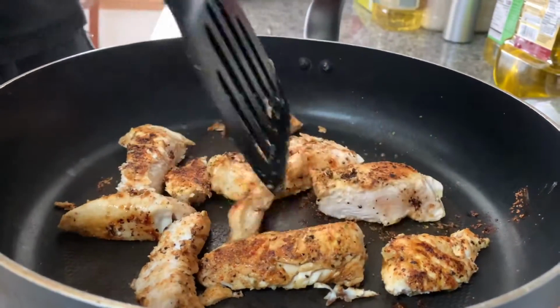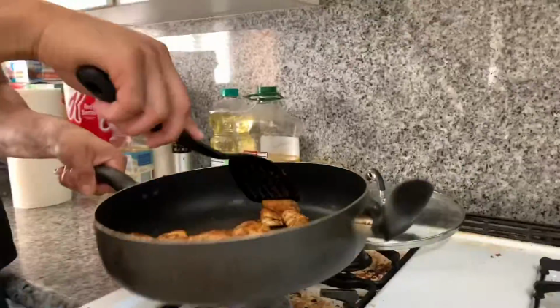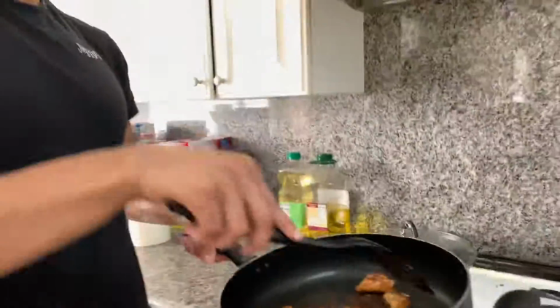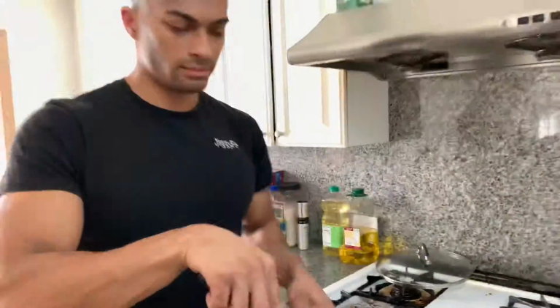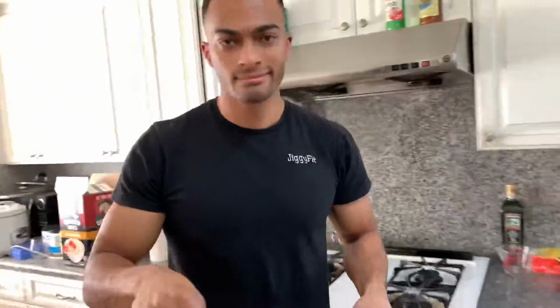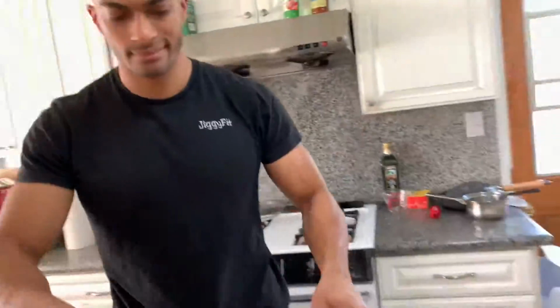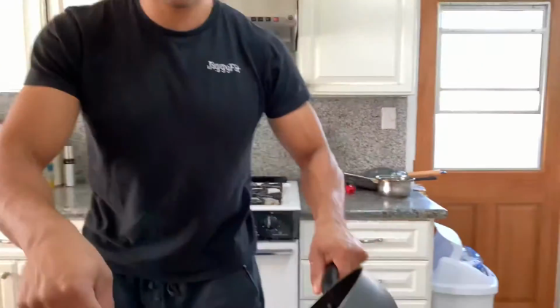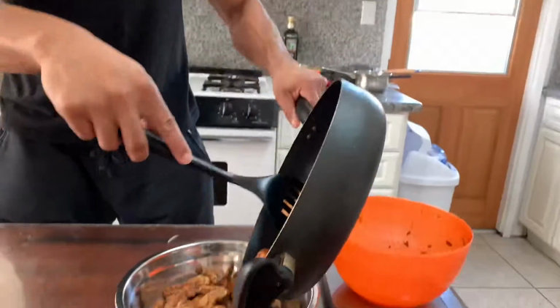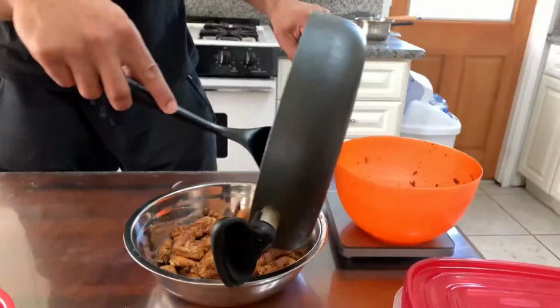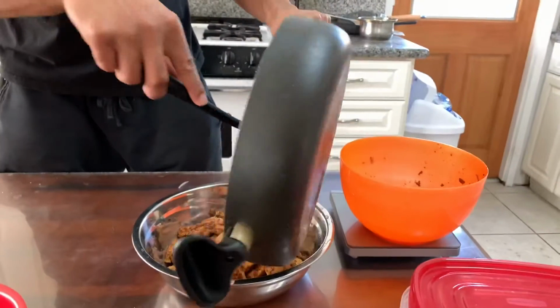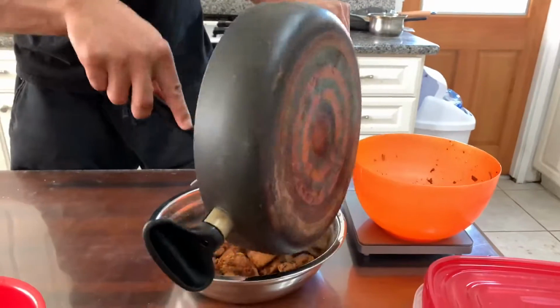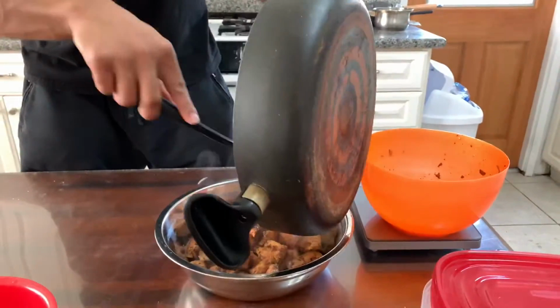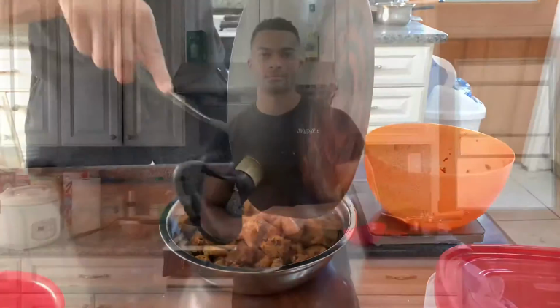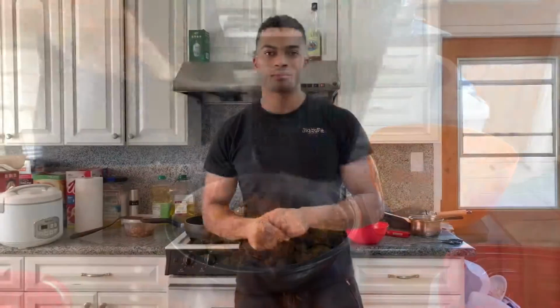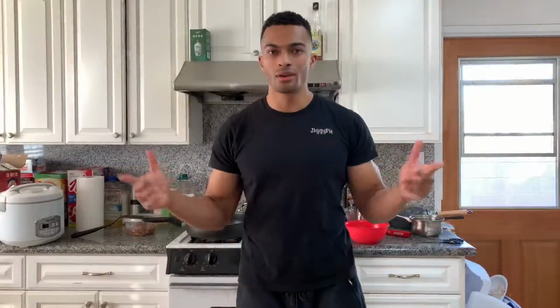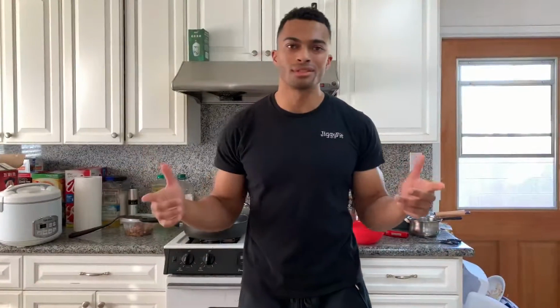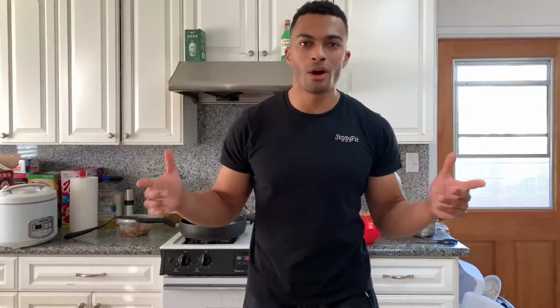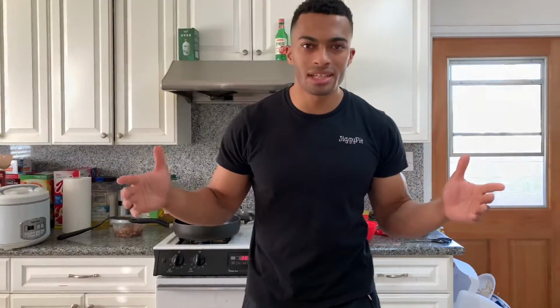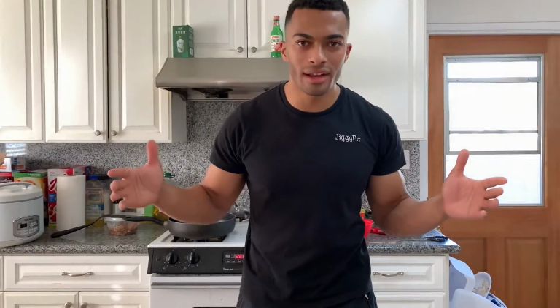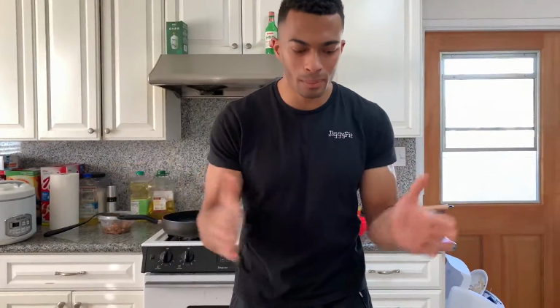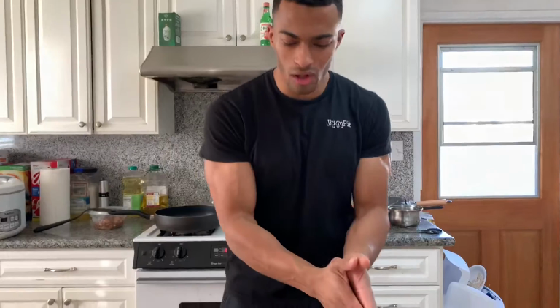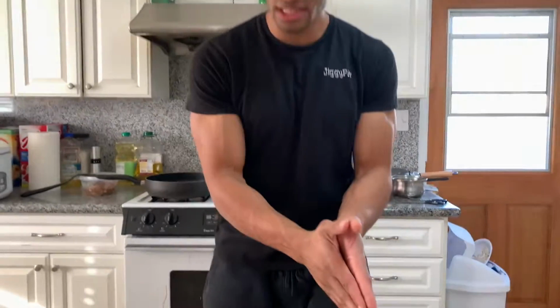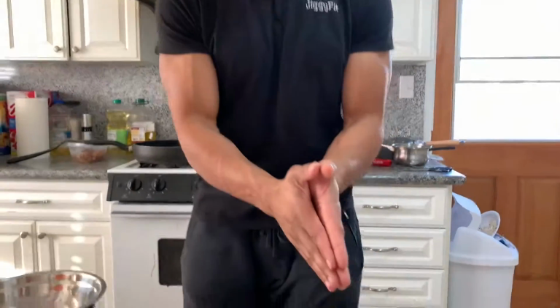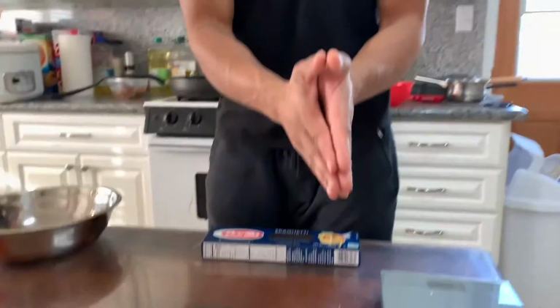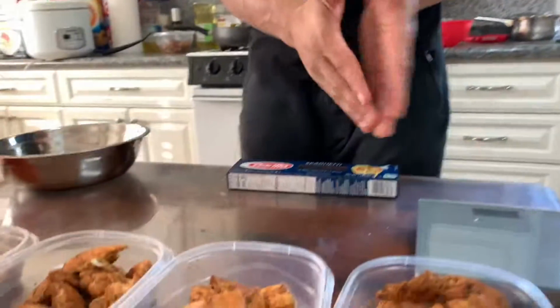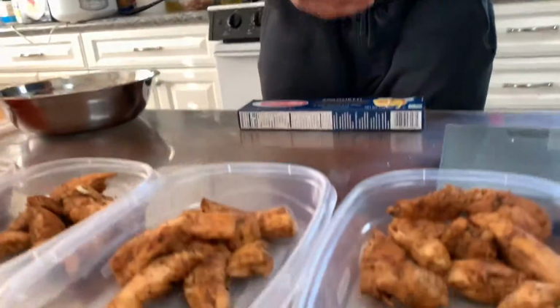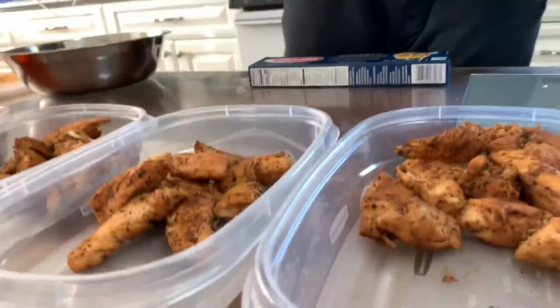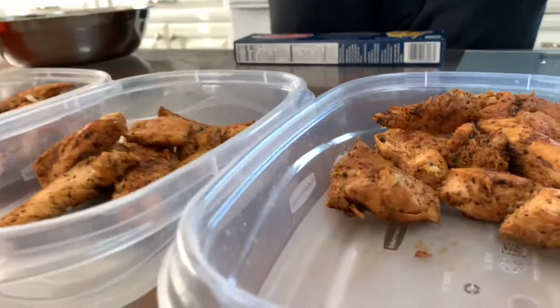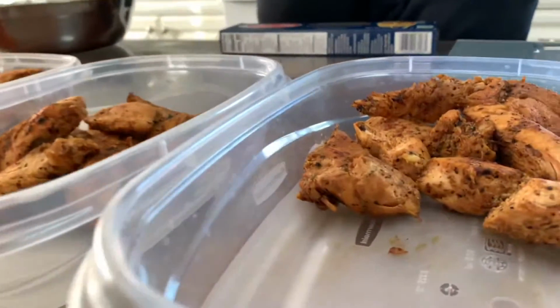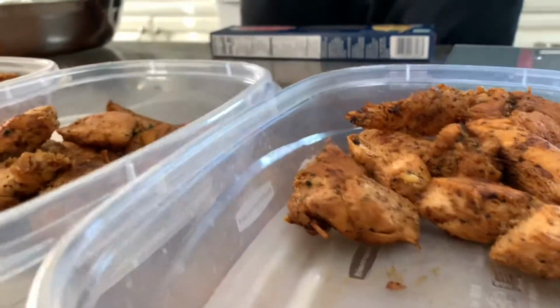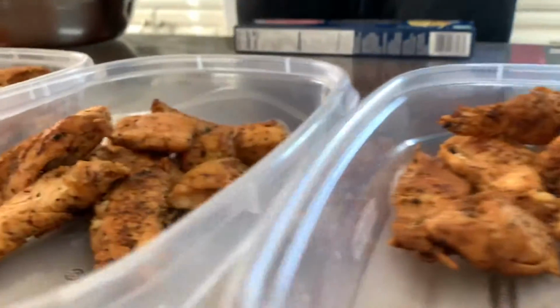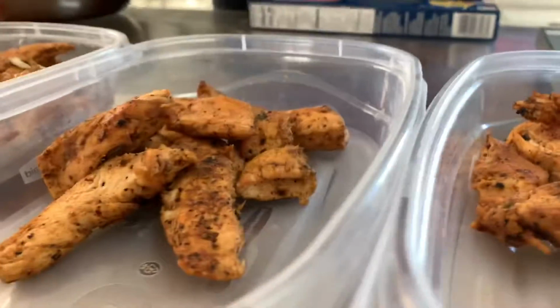I want to make sure that all my food gets all the seasoning love it needs. I'll mix it up. So I got all my chicken divided up in all my separate meal preps right here. I got that 7.75 ounces of chicken.